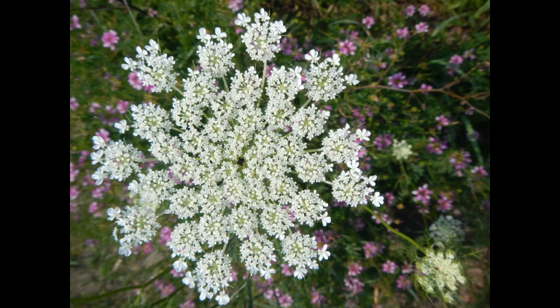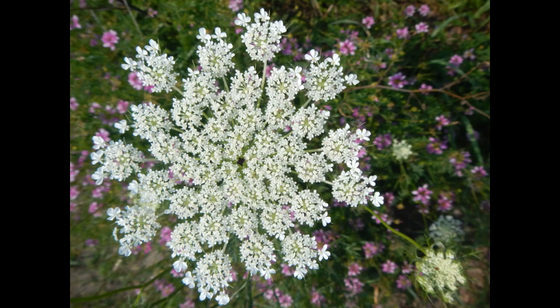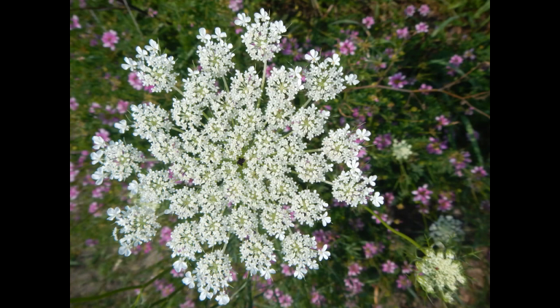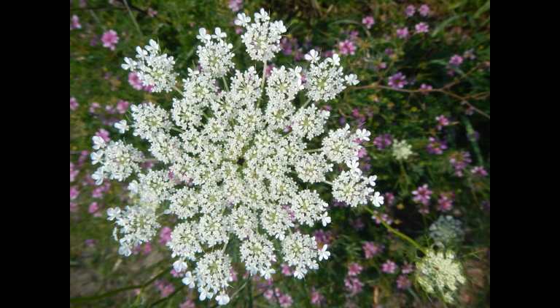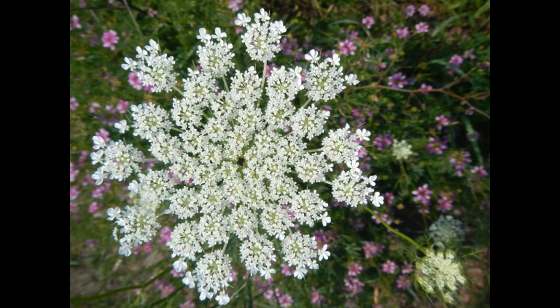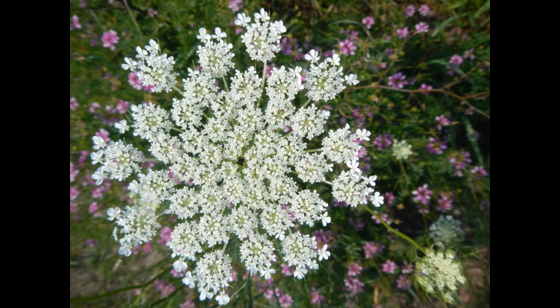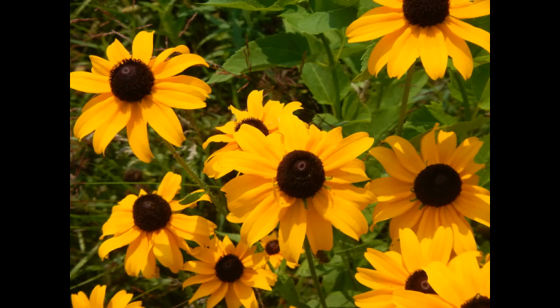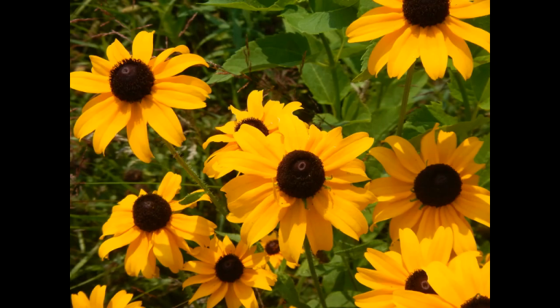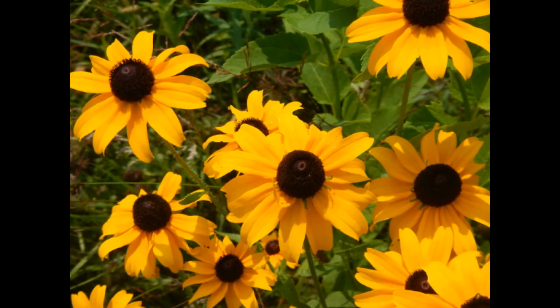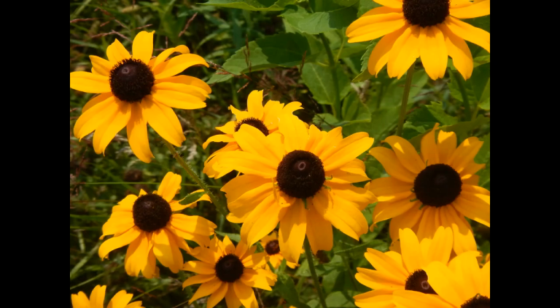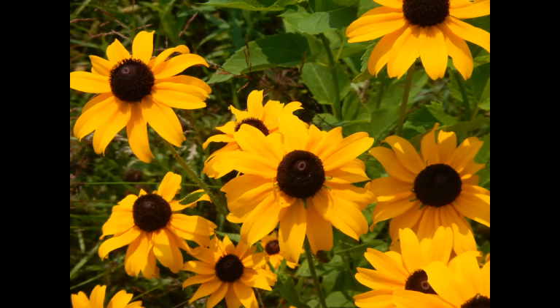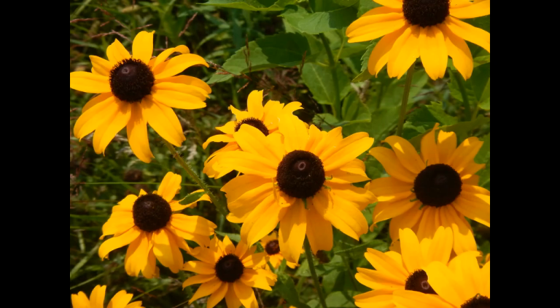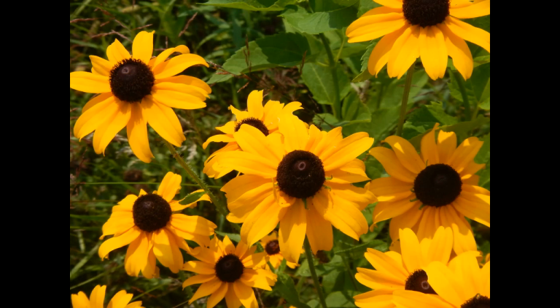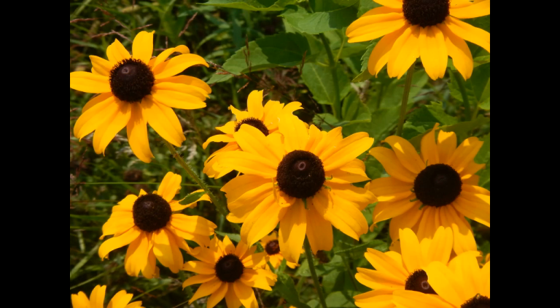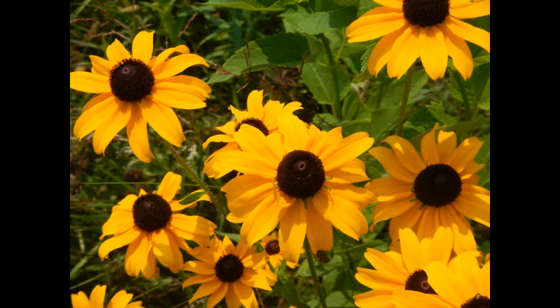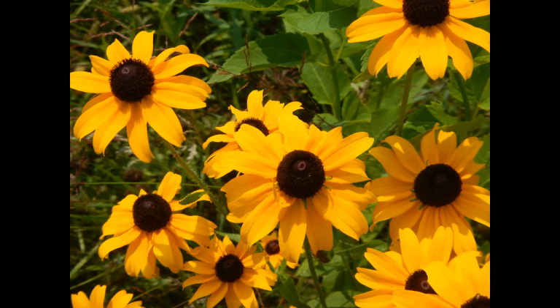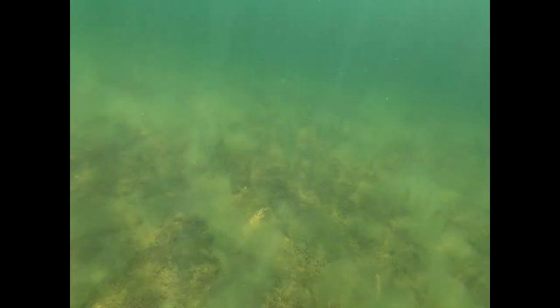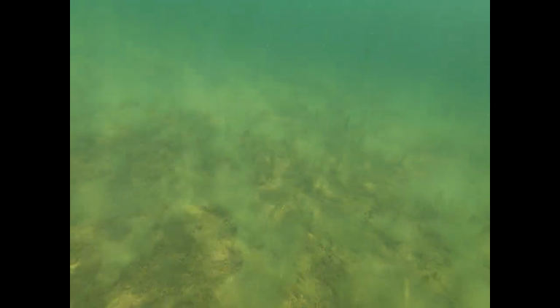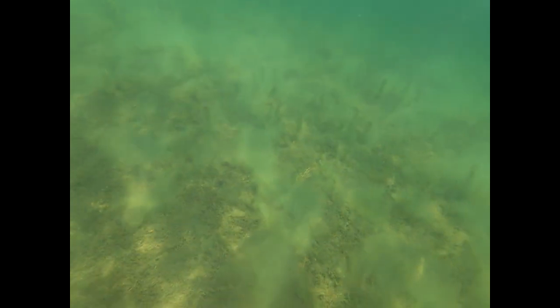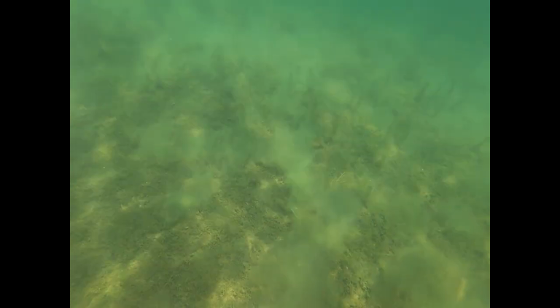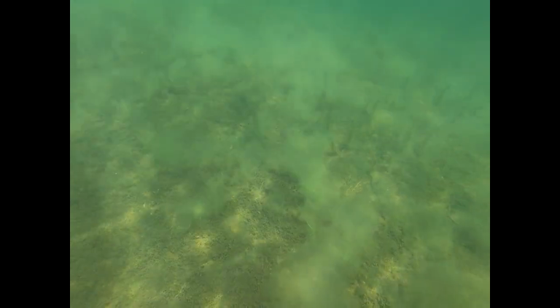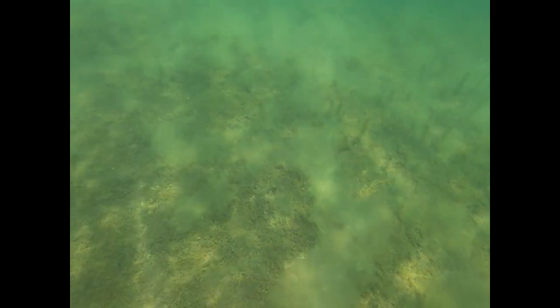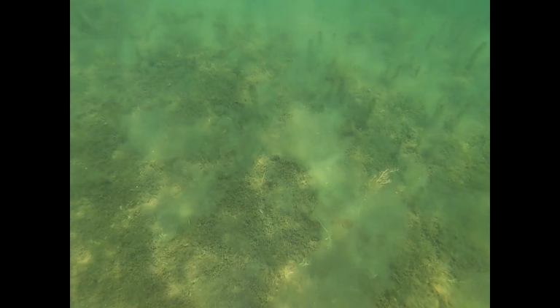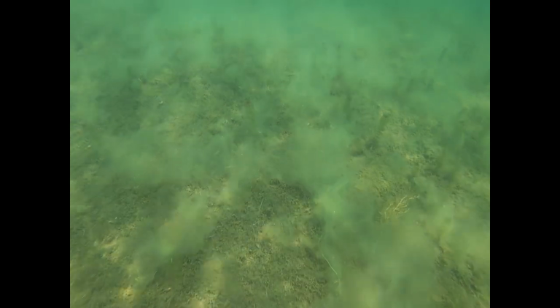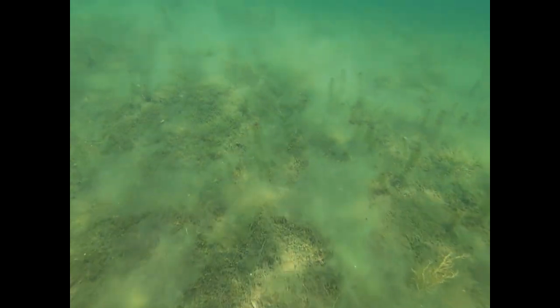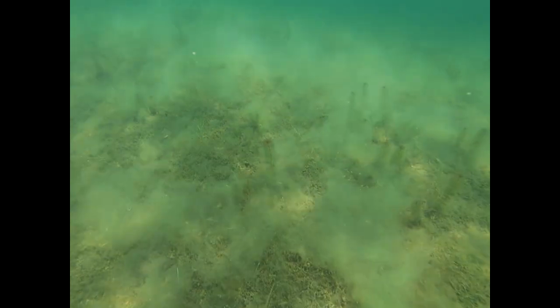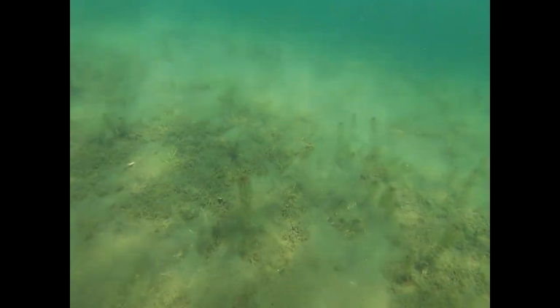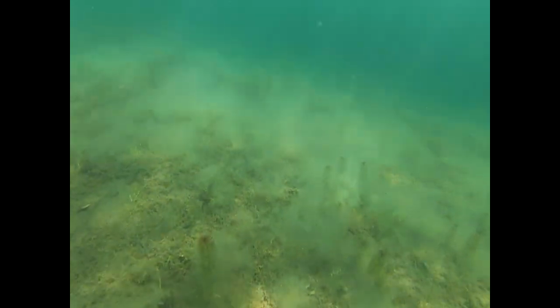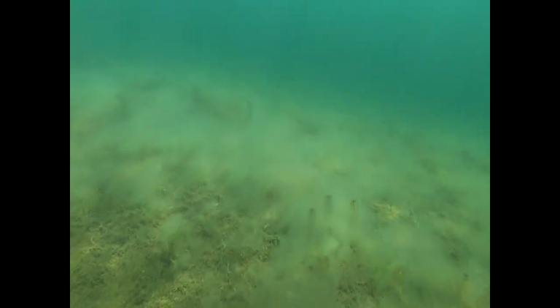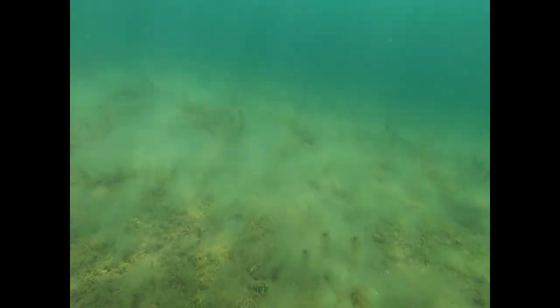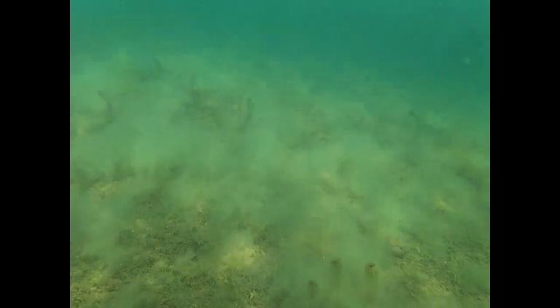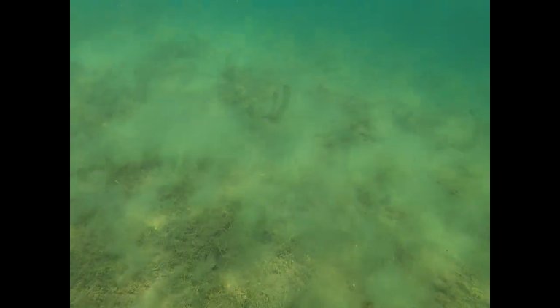Today we'll be looking at some blooms, but not these terrestrial blooms, though they are quite lovely. The blooms we'll look at today are found in the waters of Squam and they sometimes fall victim to mistaken identity.